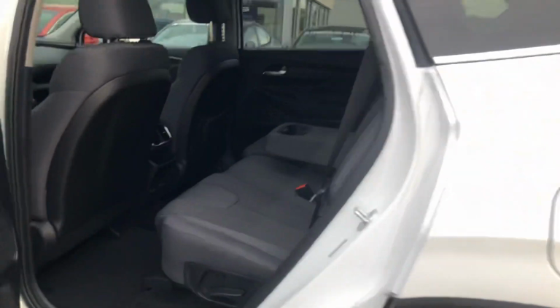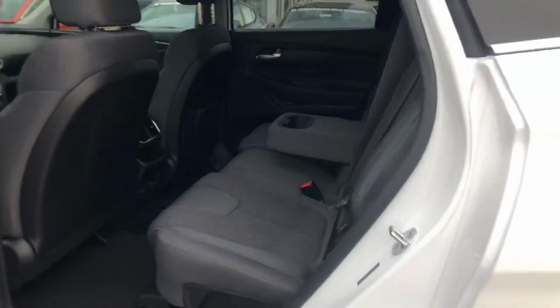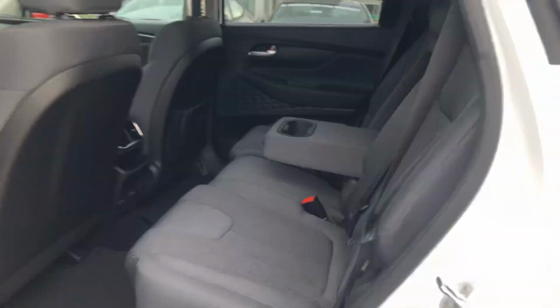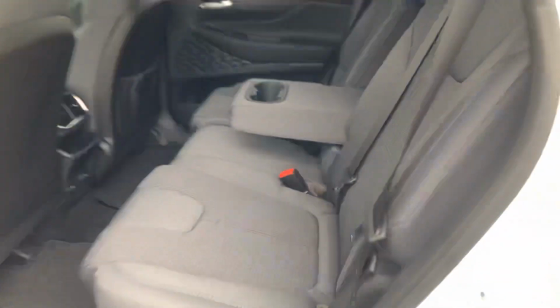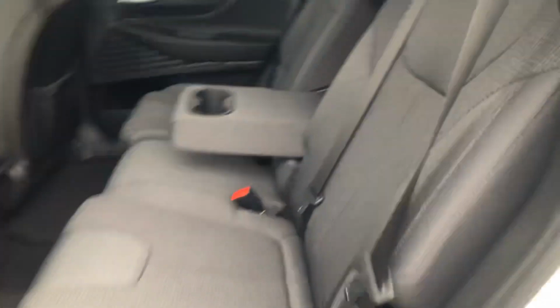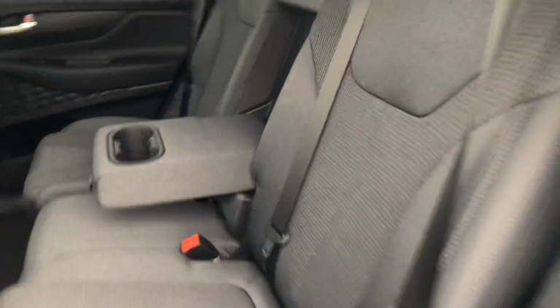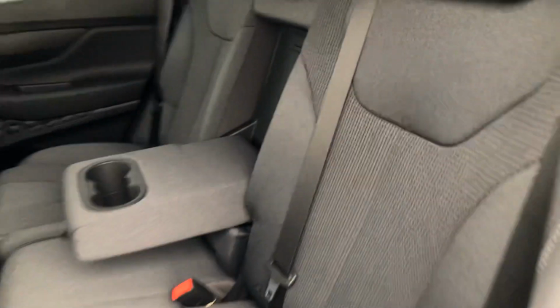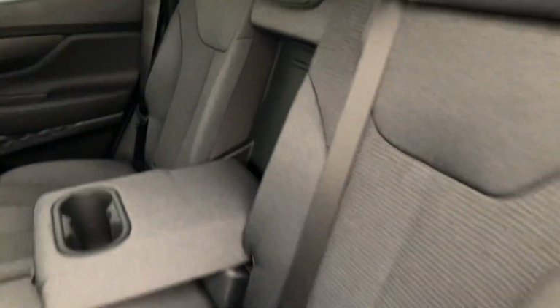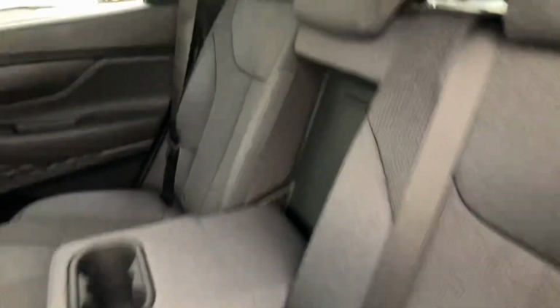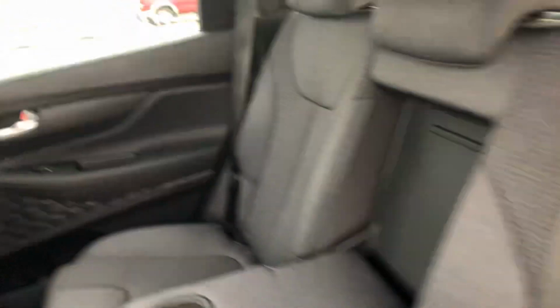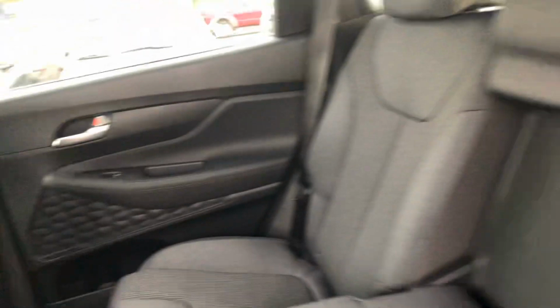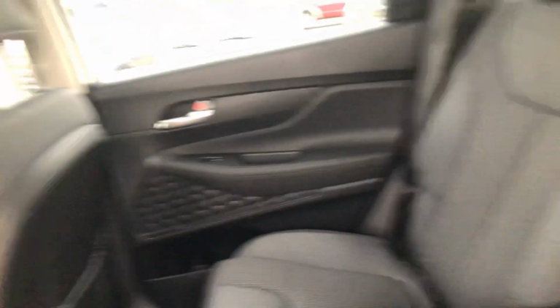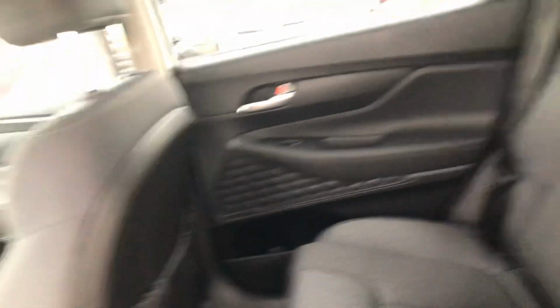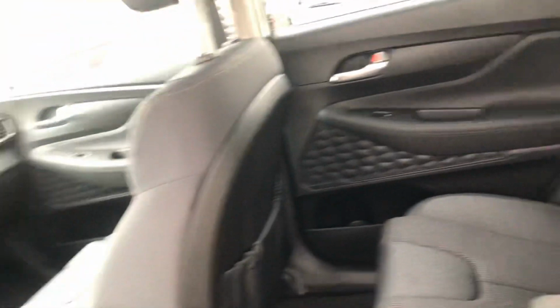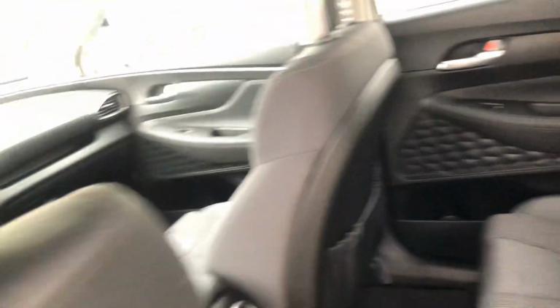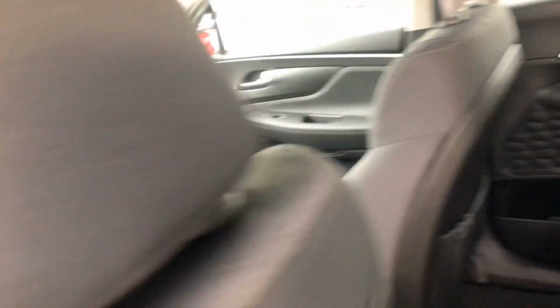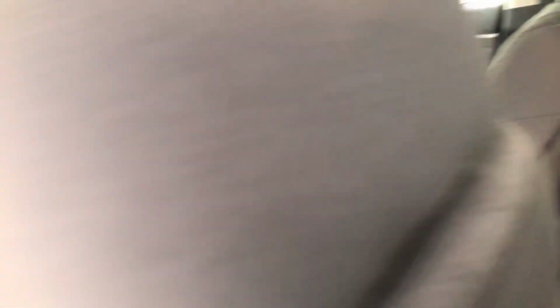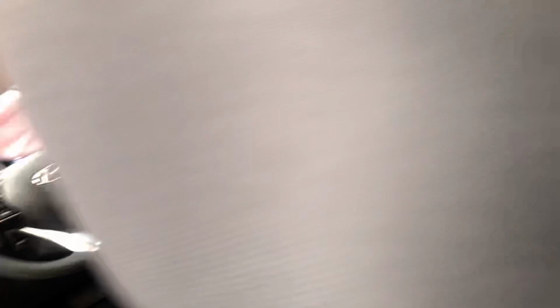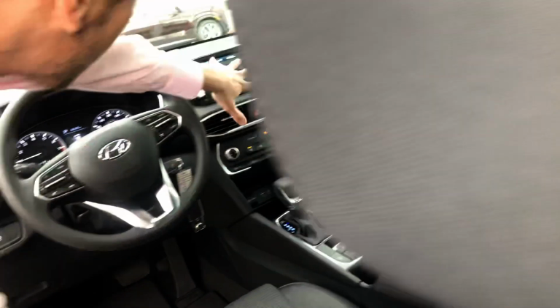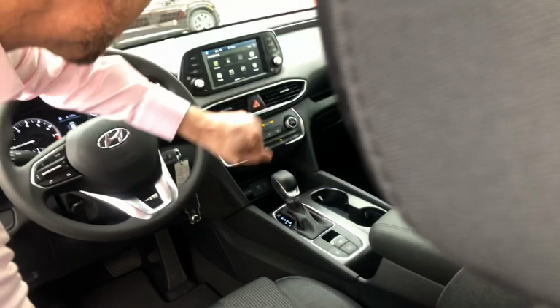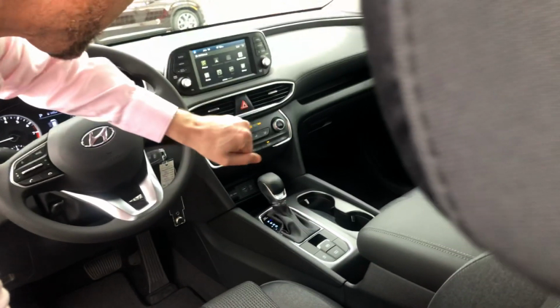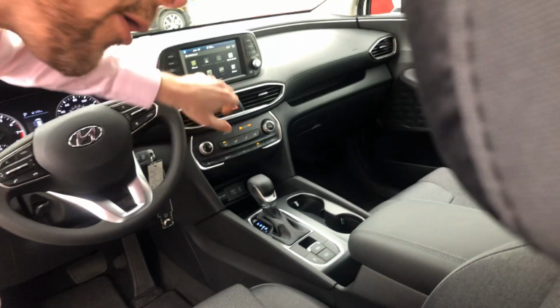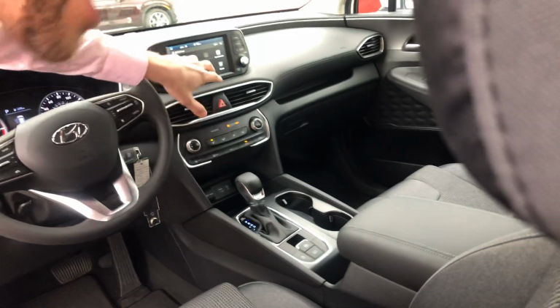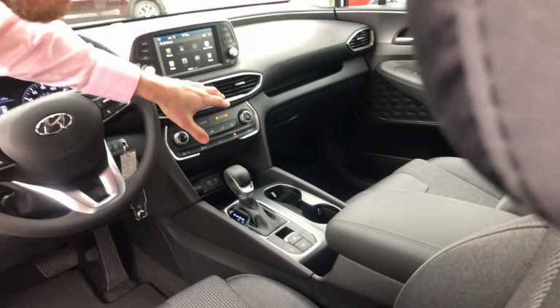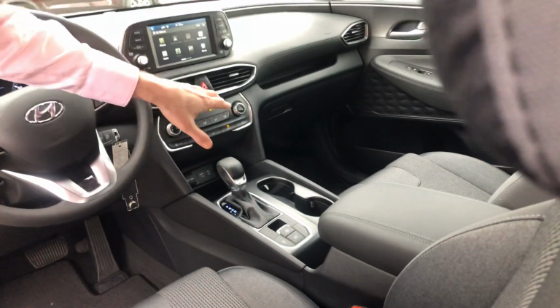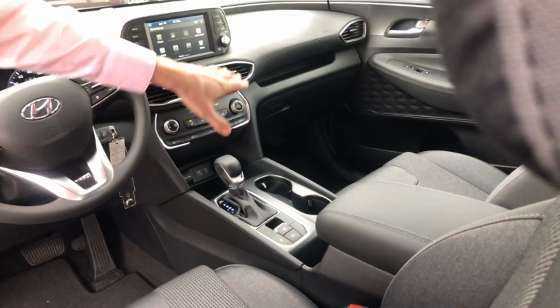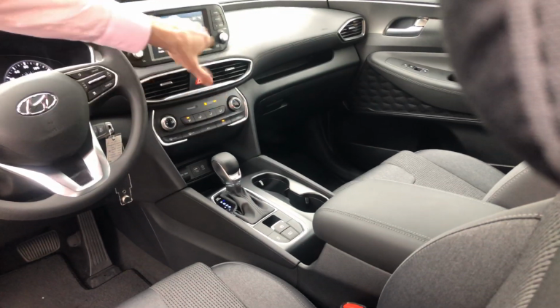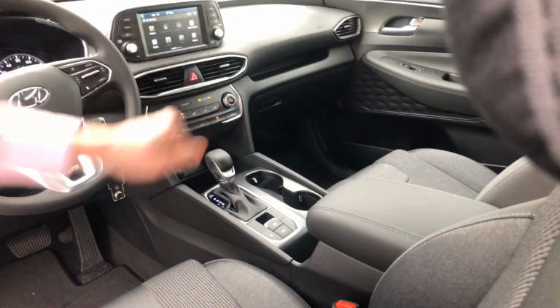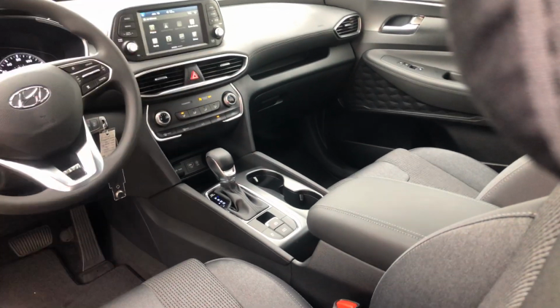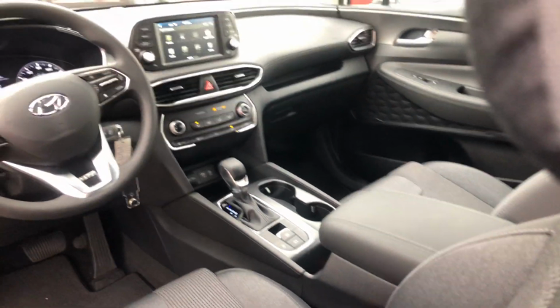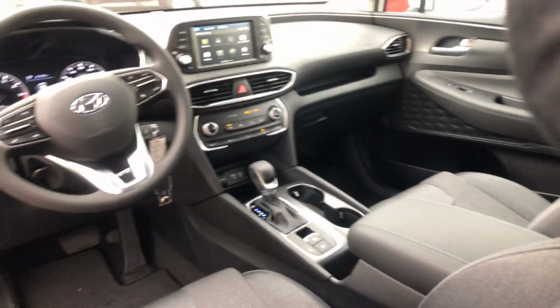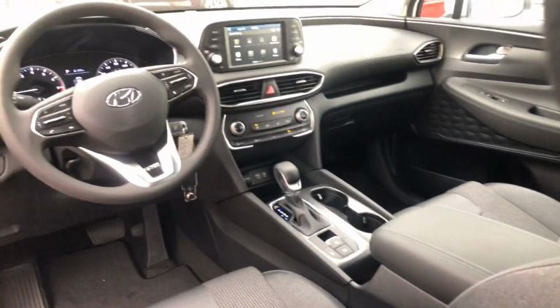We have going on here a wonderful poly steel coating on our cloth. We have our touchscreen with Android Auto and Apple CarPlay.